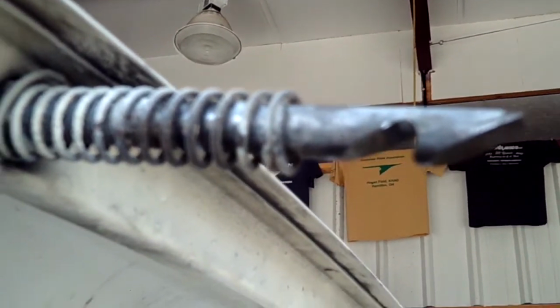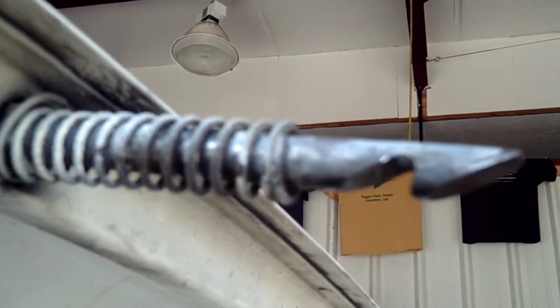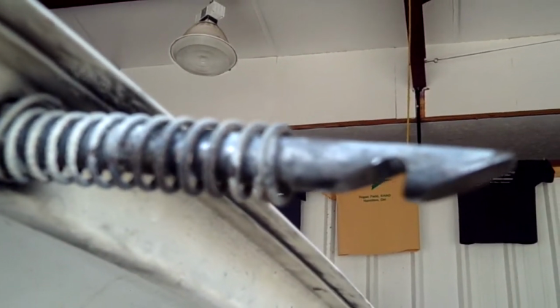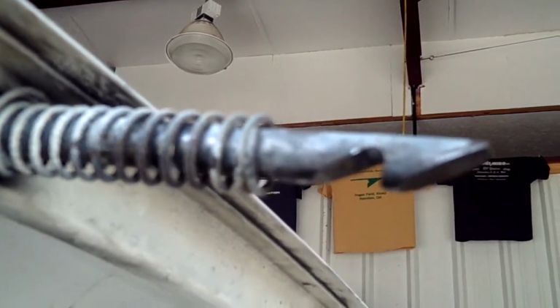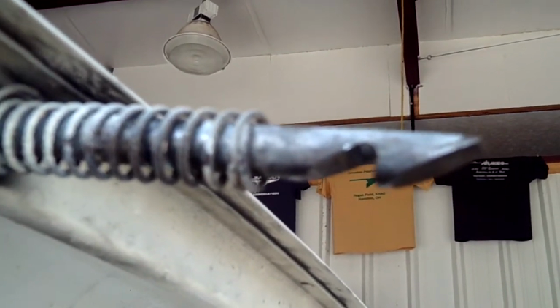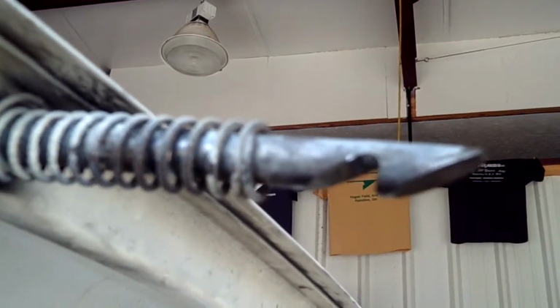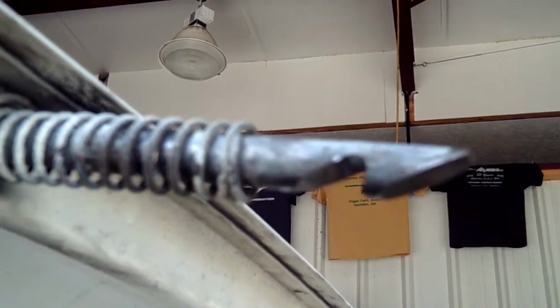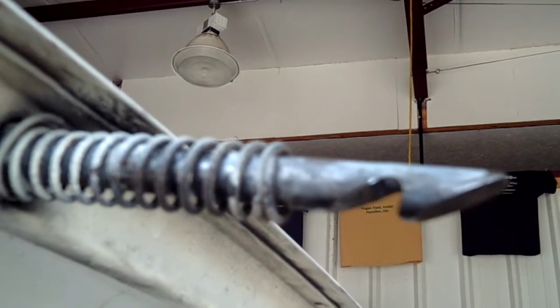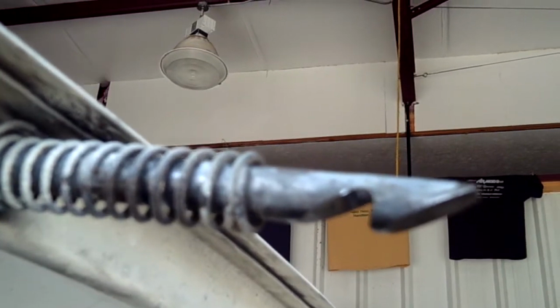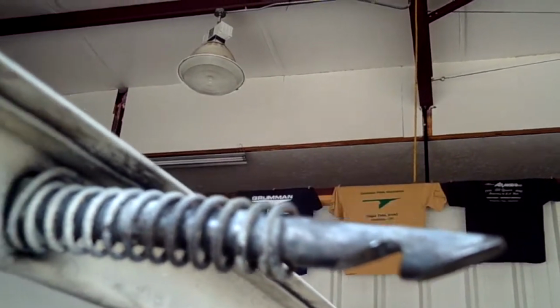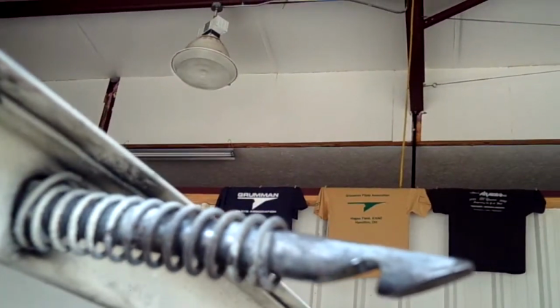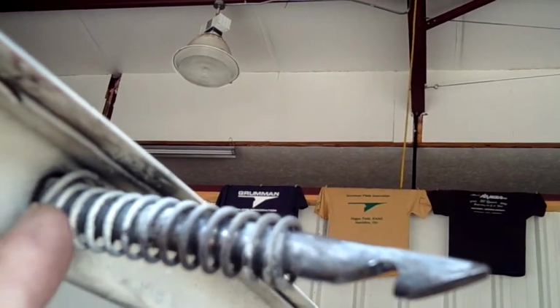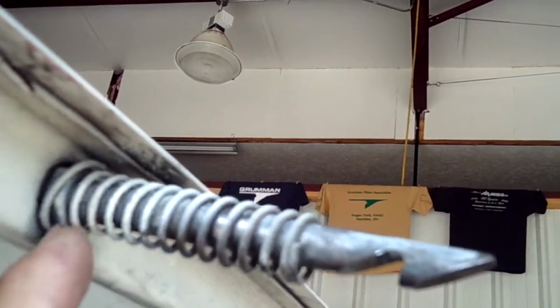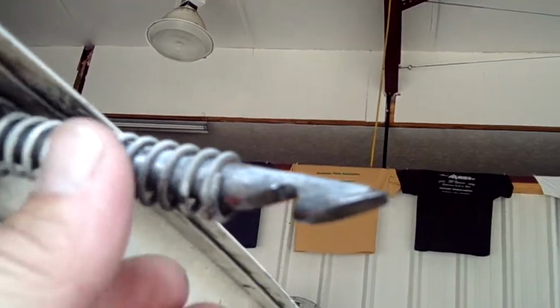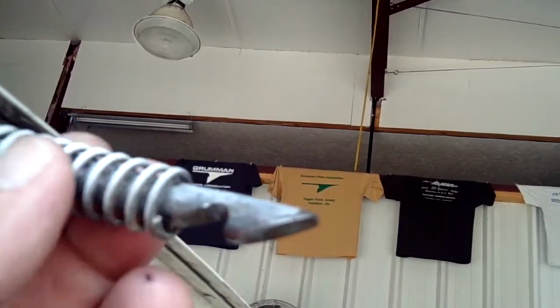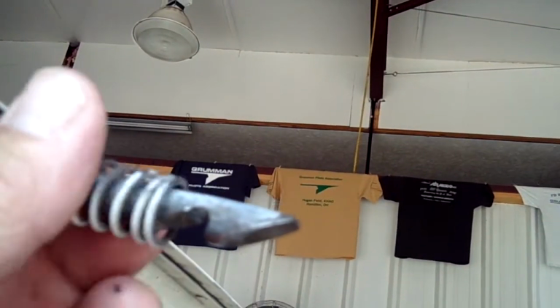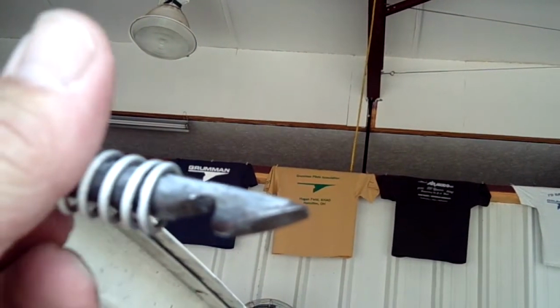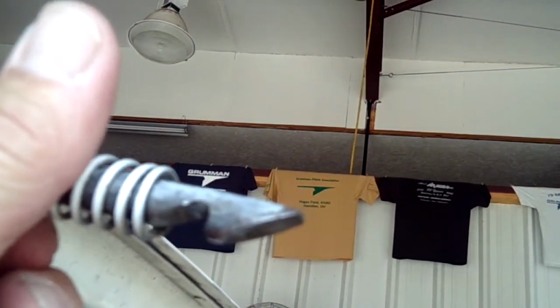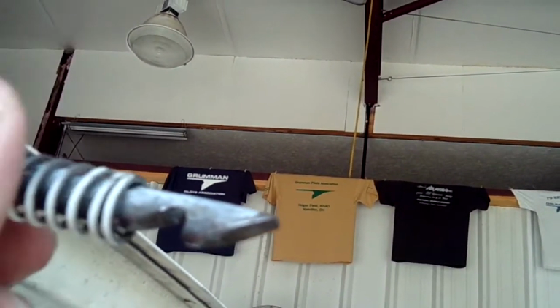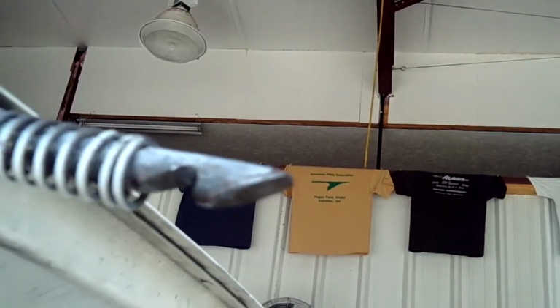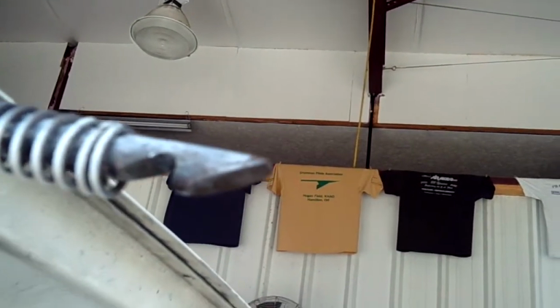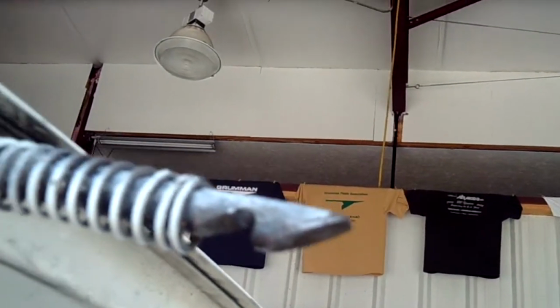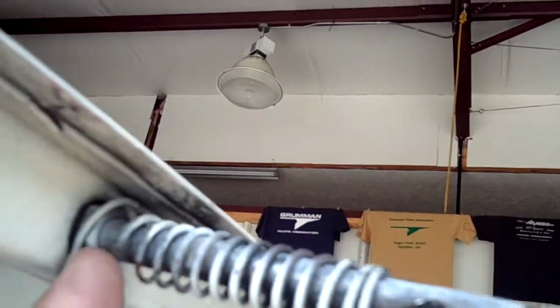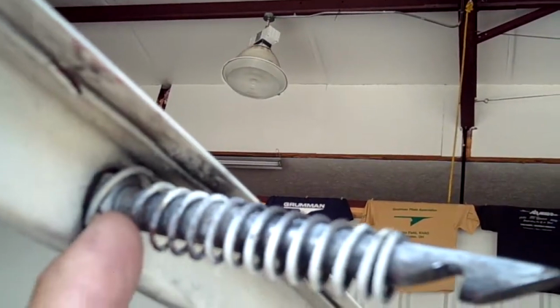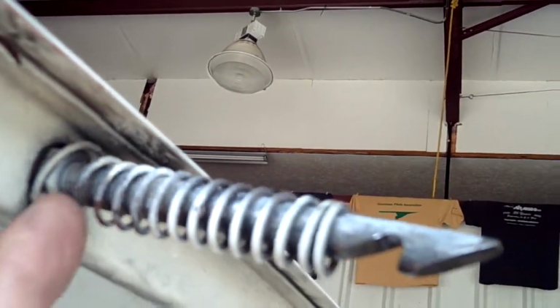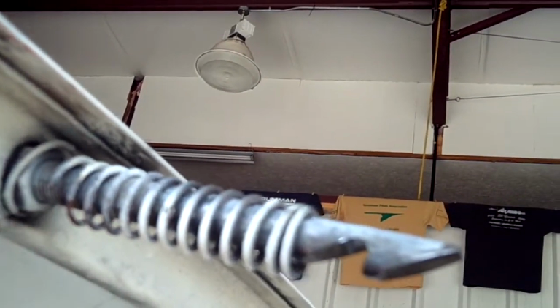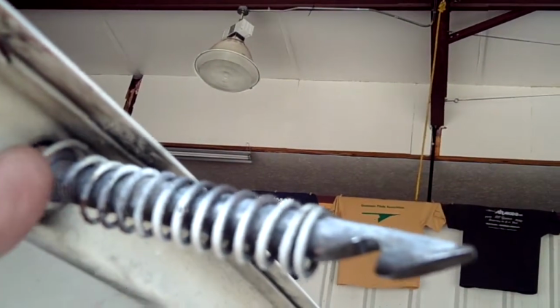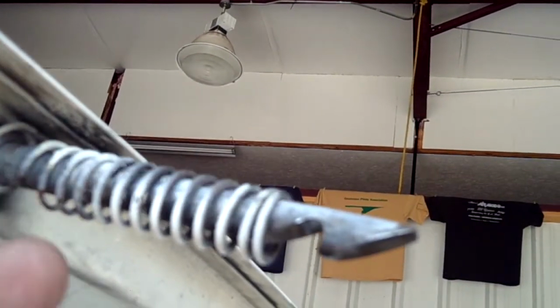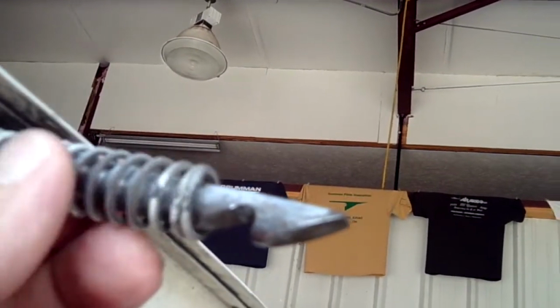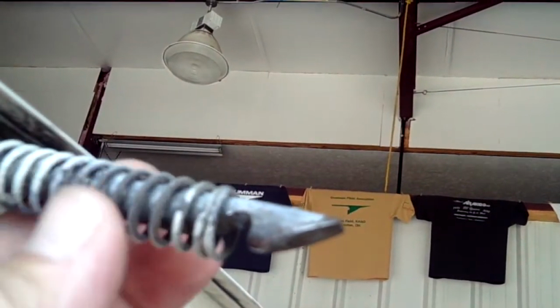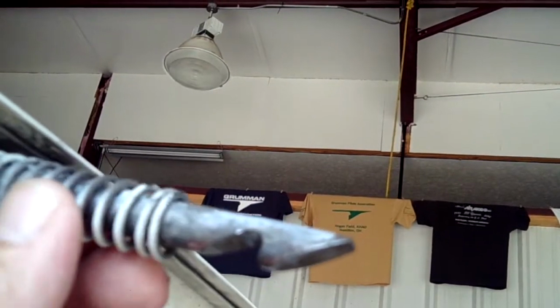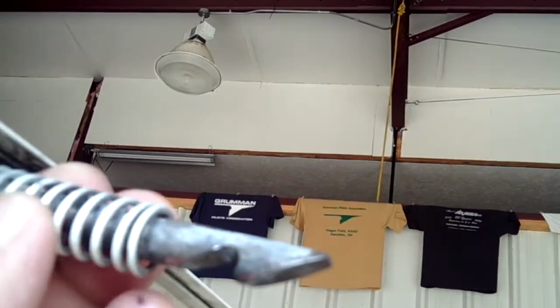We're looking this morning at a cowl latch pin spring. You'll notice up here at the top that somehow they have smashed the wire and locked it underneath the nut, so we're going to have to back that off and get the wire out, then put the proper grommets.